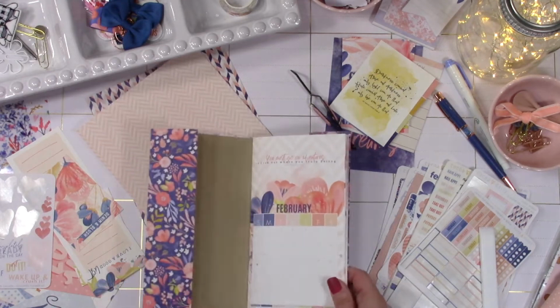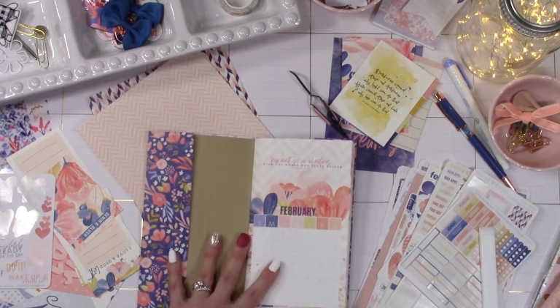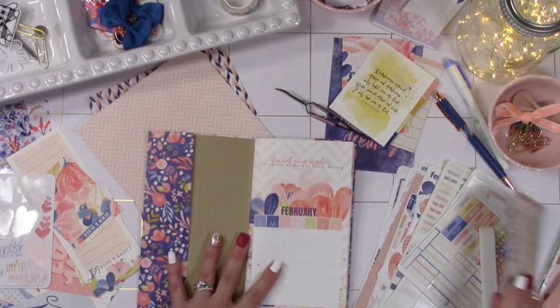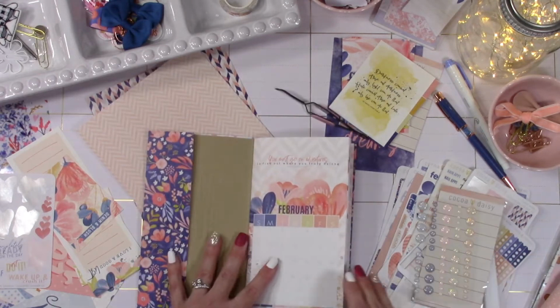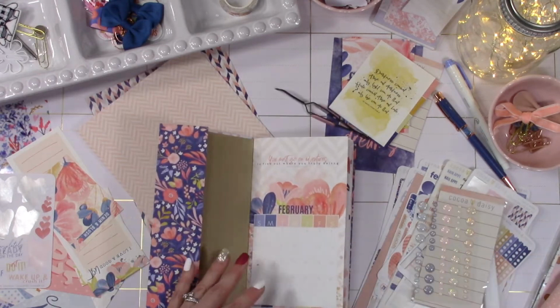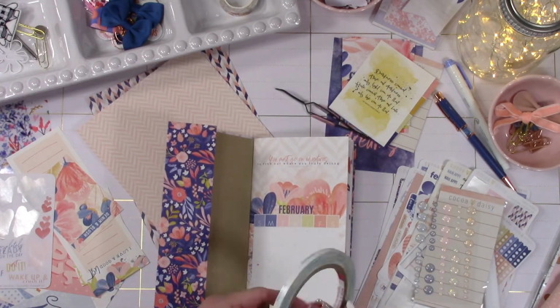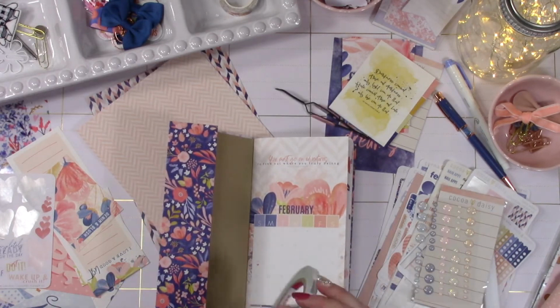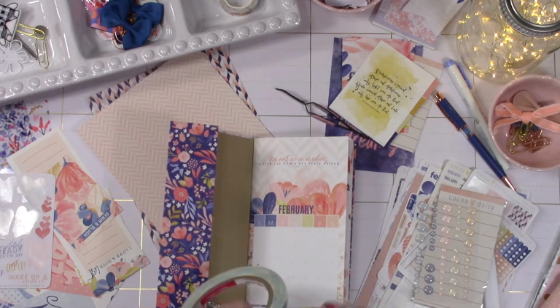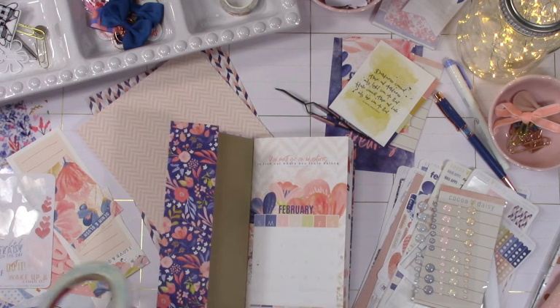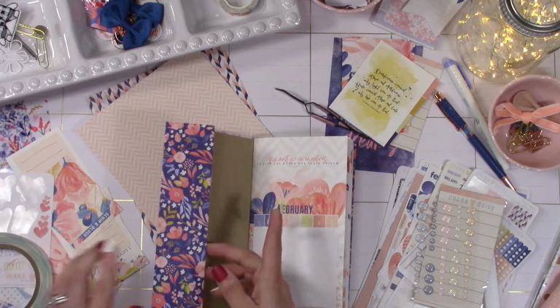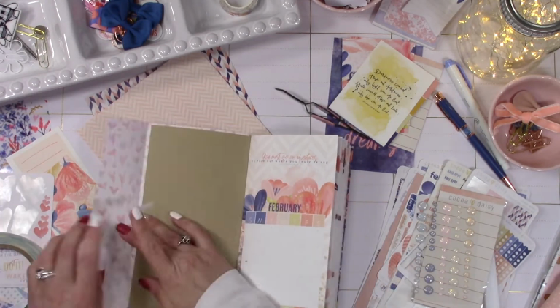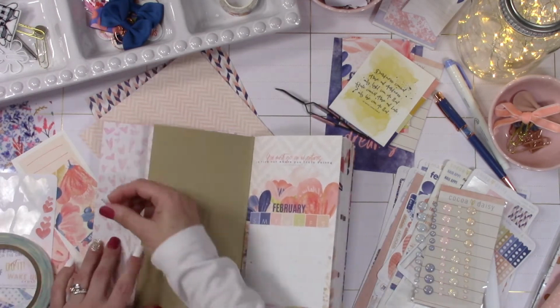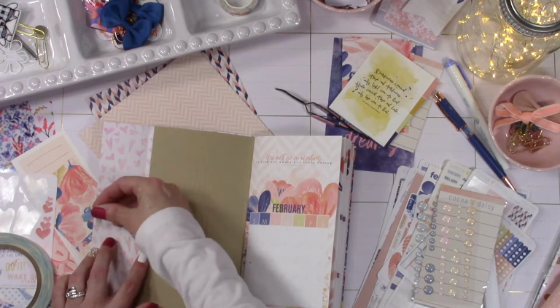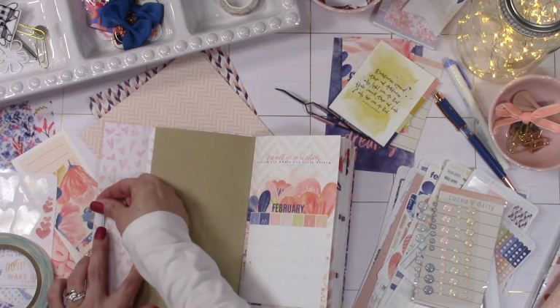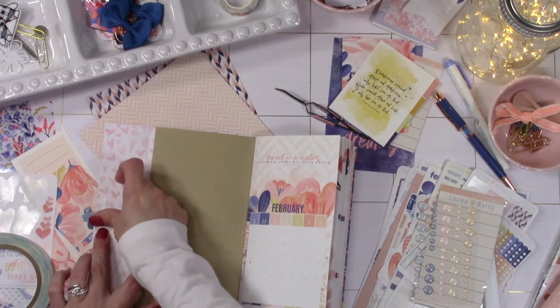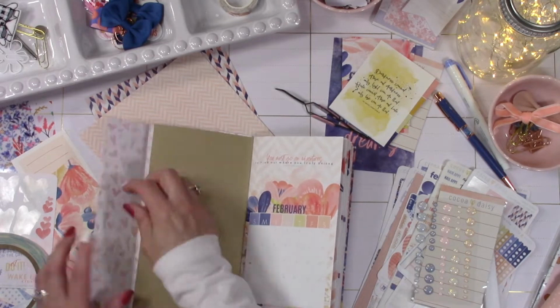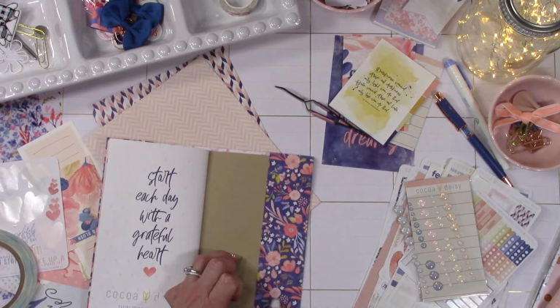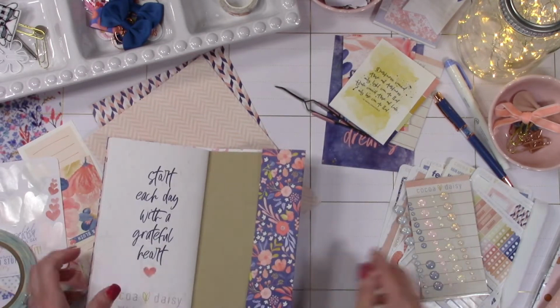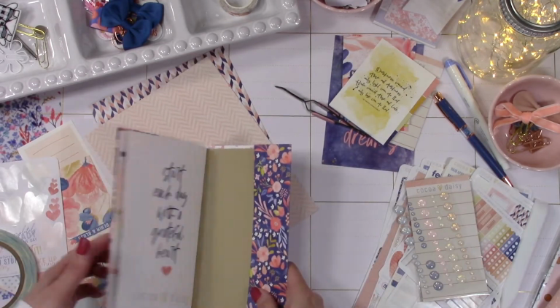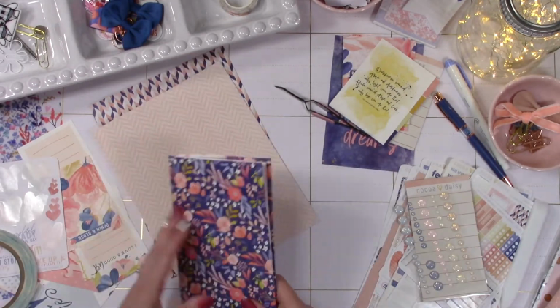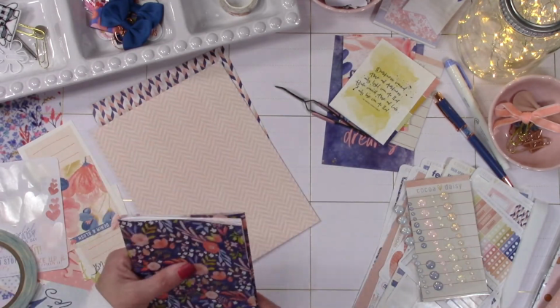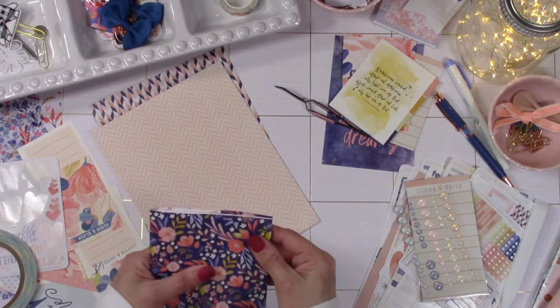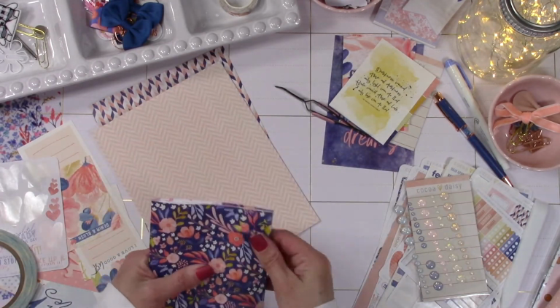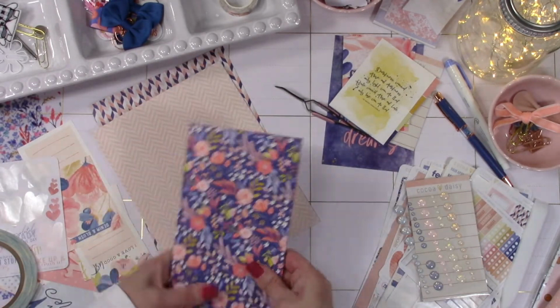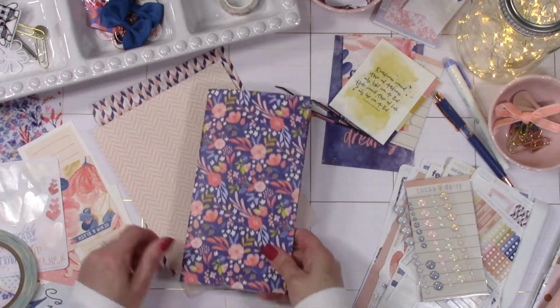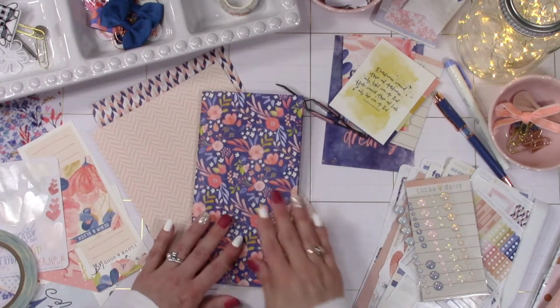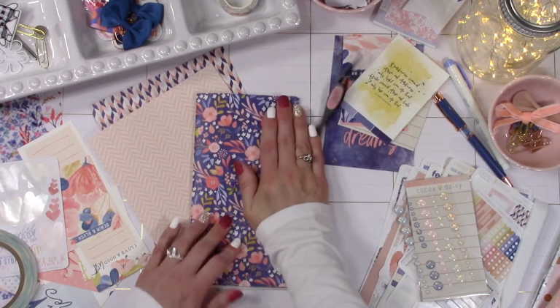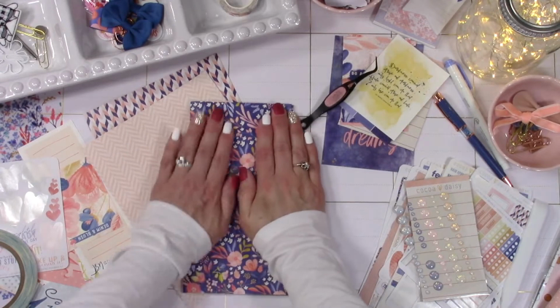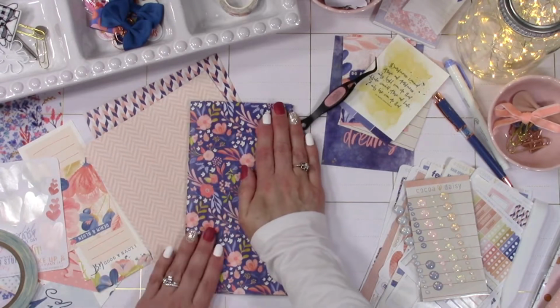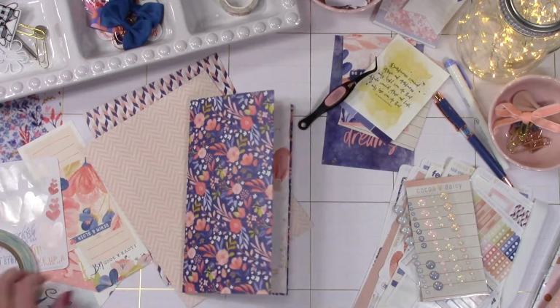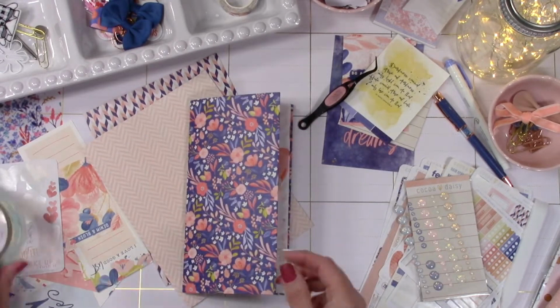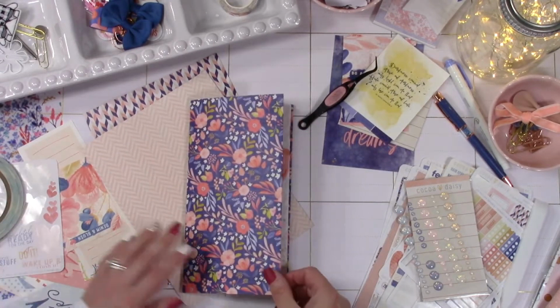So just go back and forth until you get it exactly where you want it. Then I'm going to take a little bit of double-sided tape and just hold down the covers to the top so that way it doesn't slide around. Sorry — my dog is trying to get involved and crying in the background.